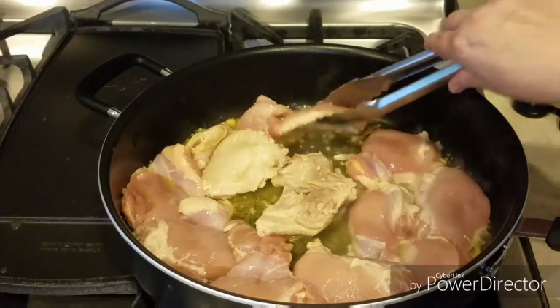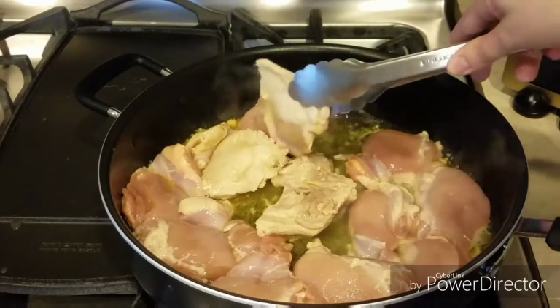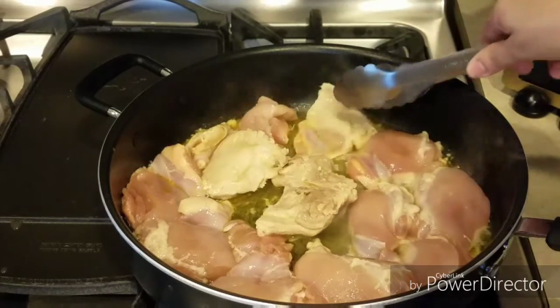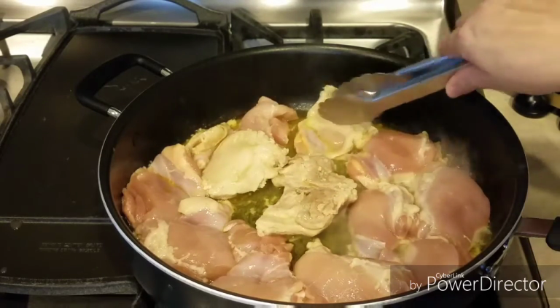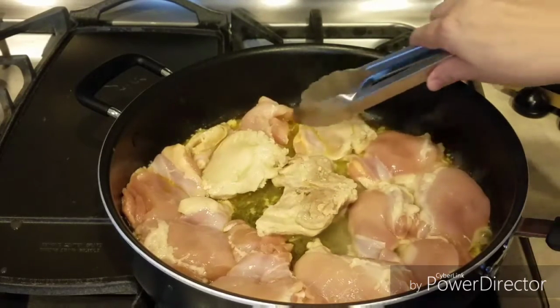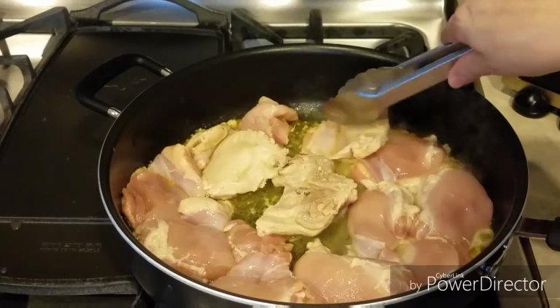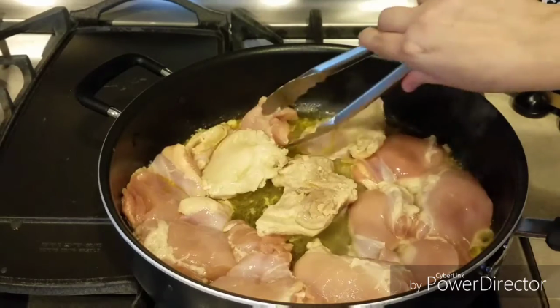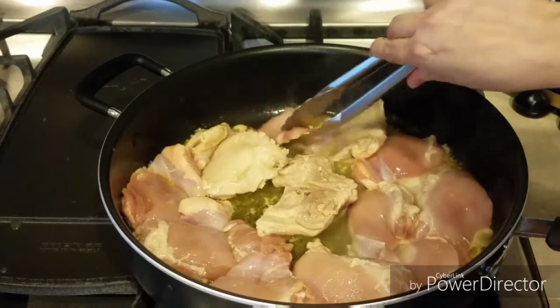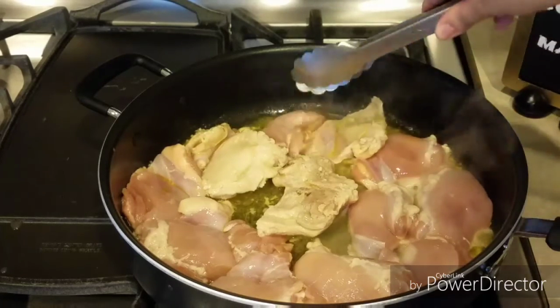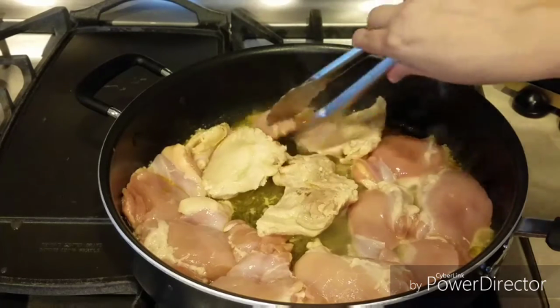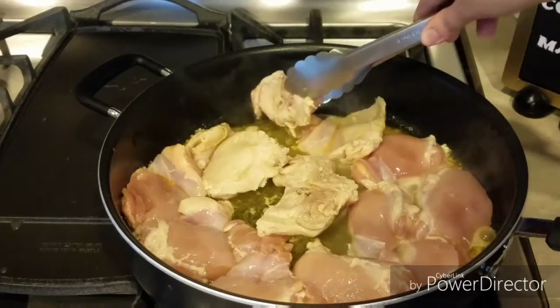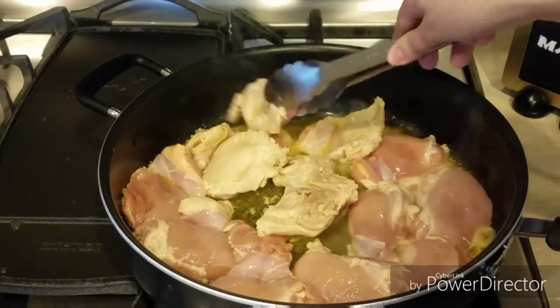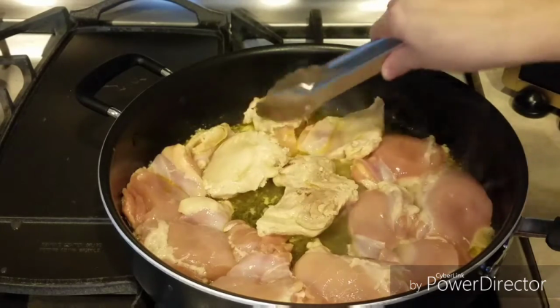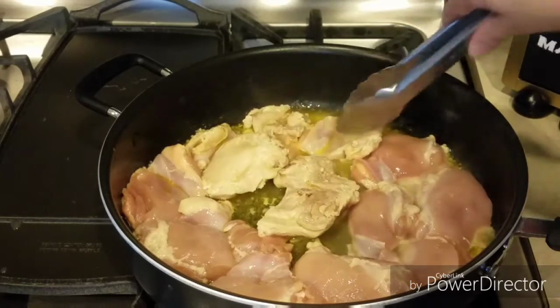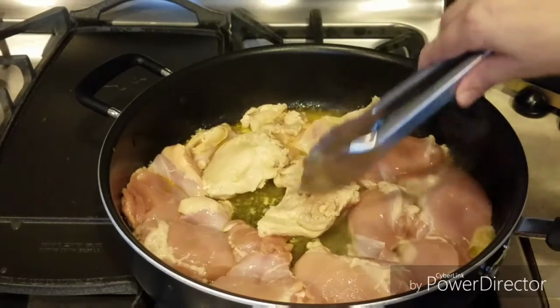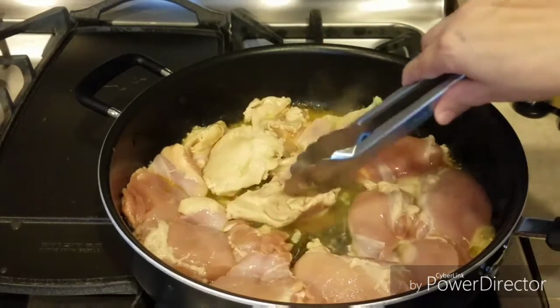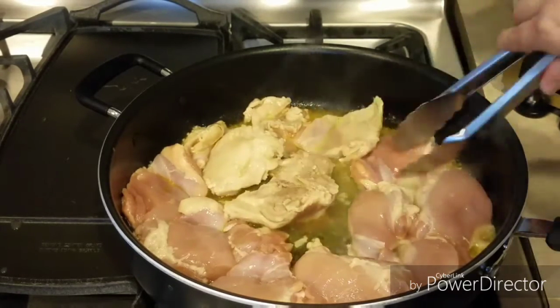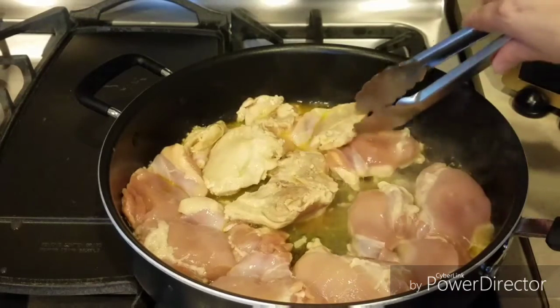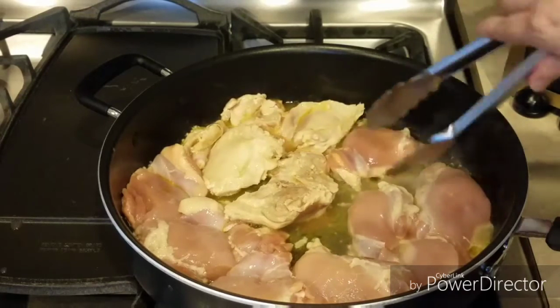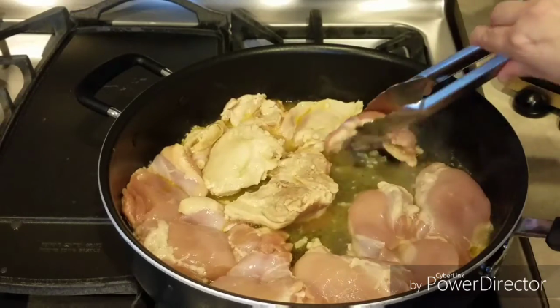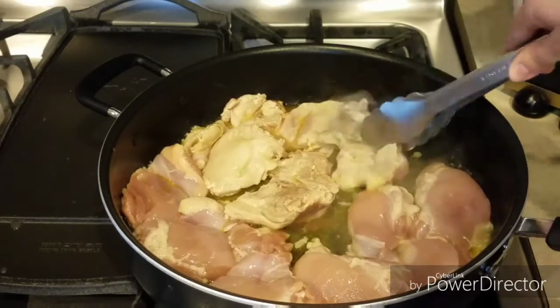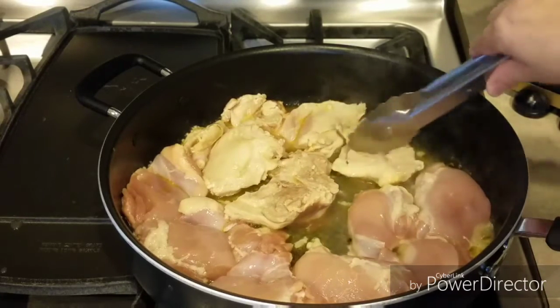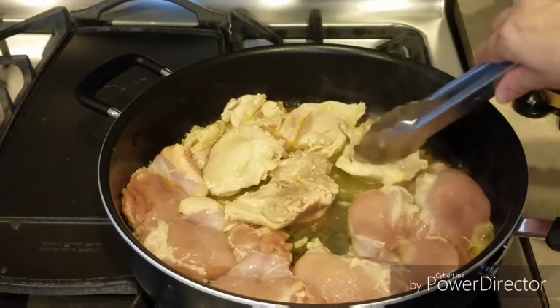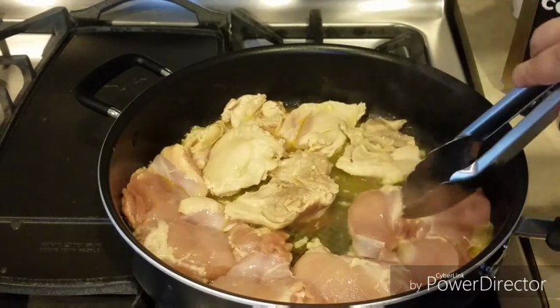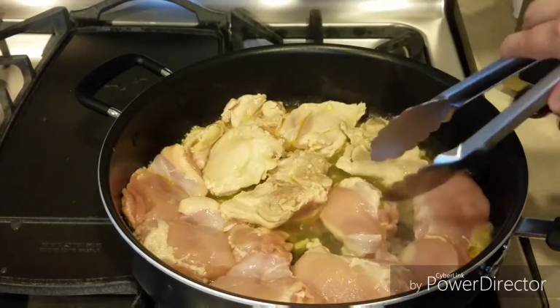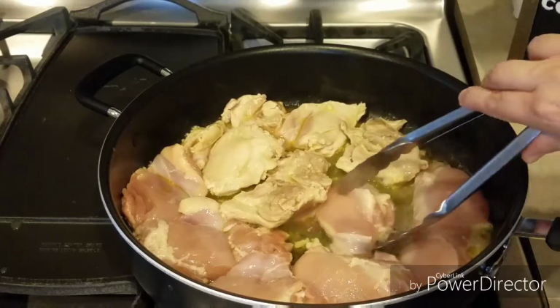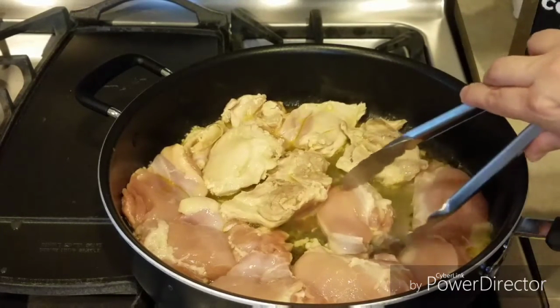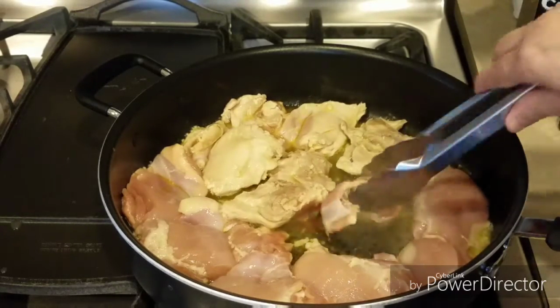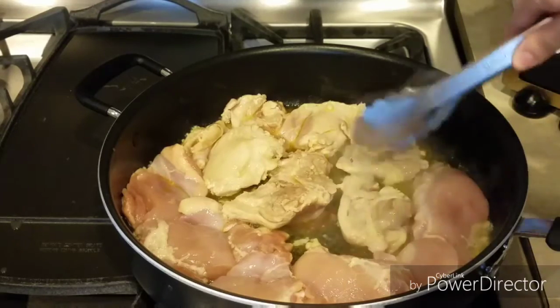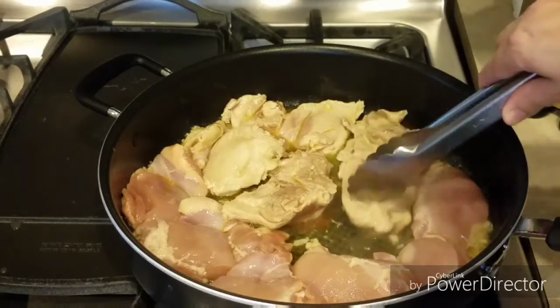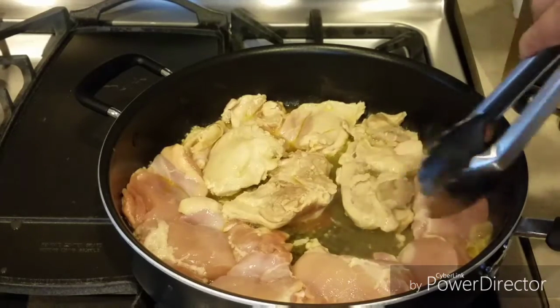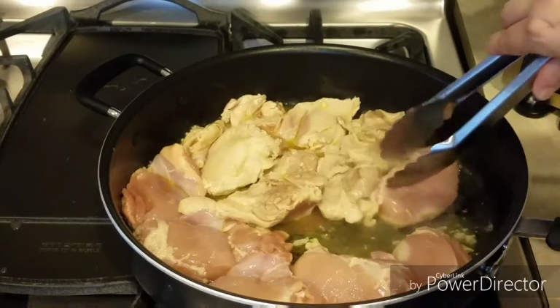Ahorita ya le he subido un poquito la llama, a llama media. Esta receta es sumamente fácil y deliciosa.